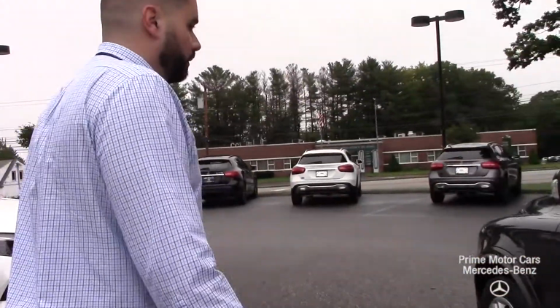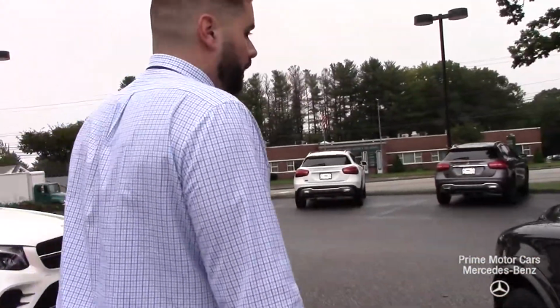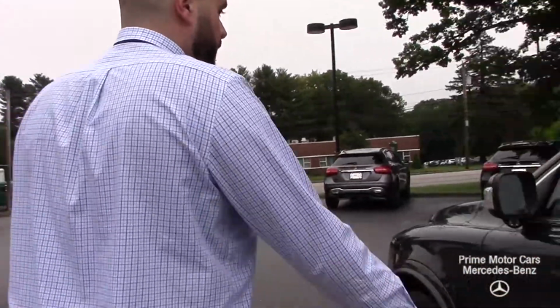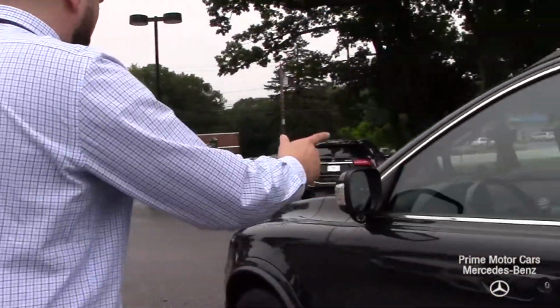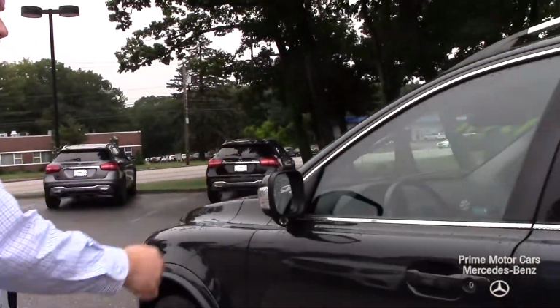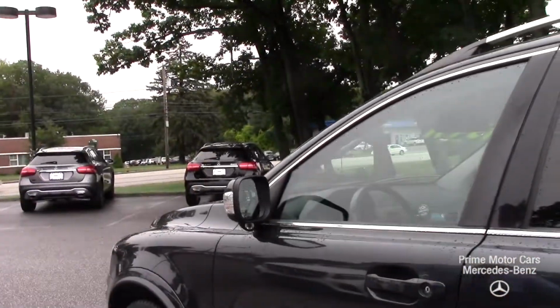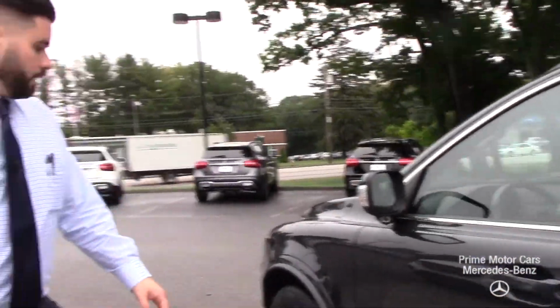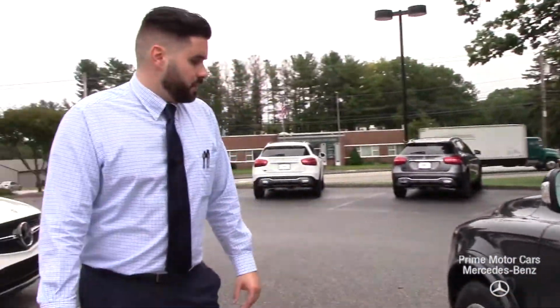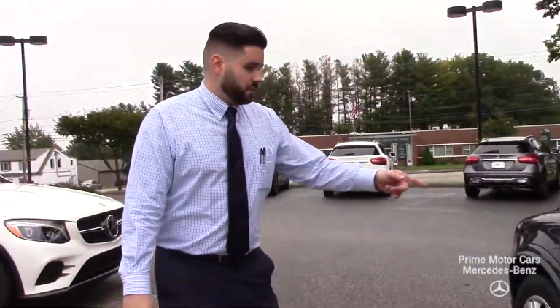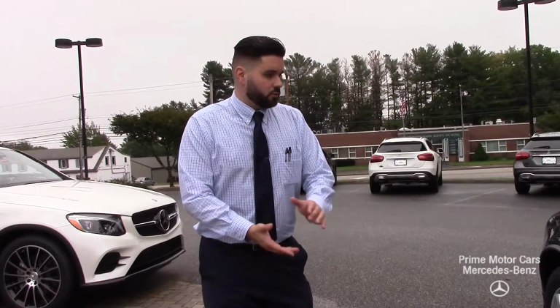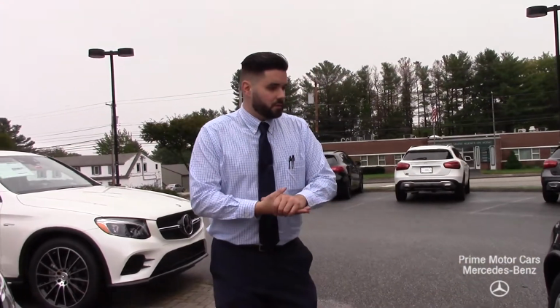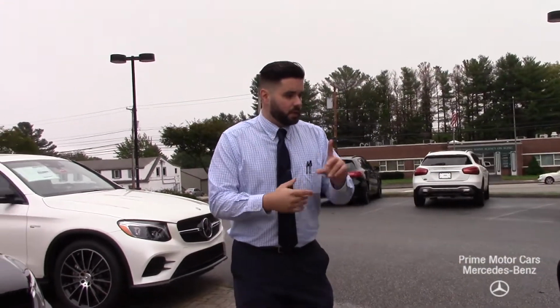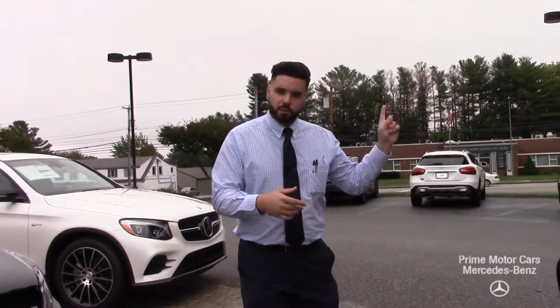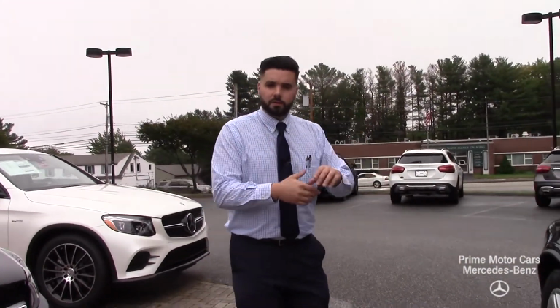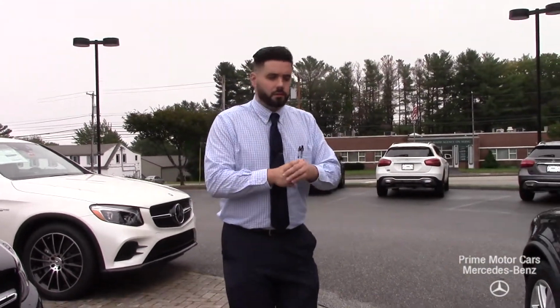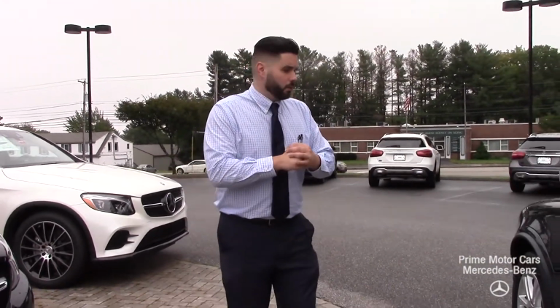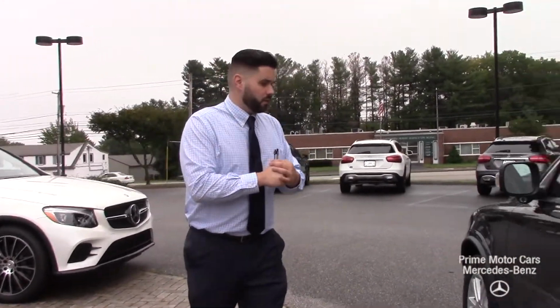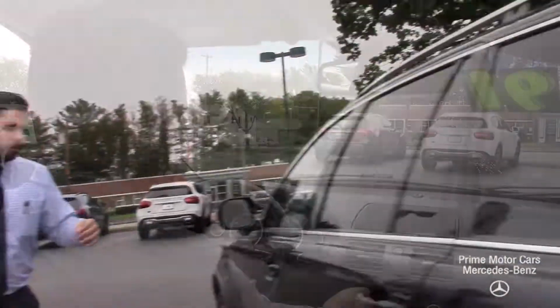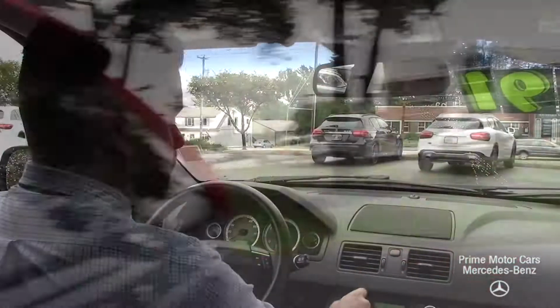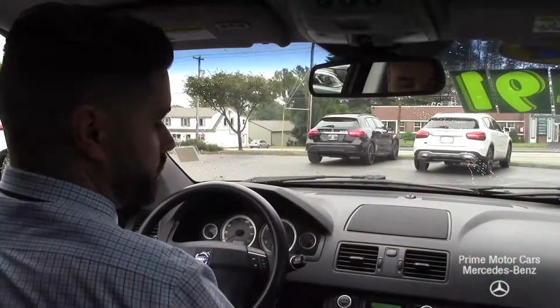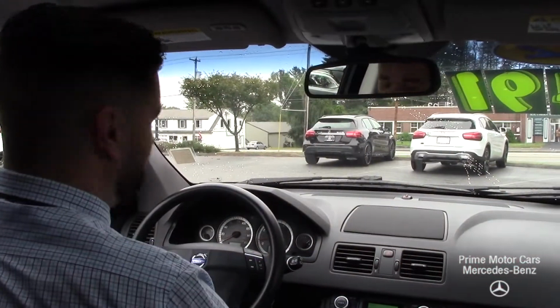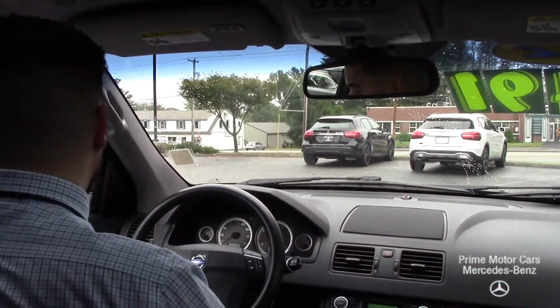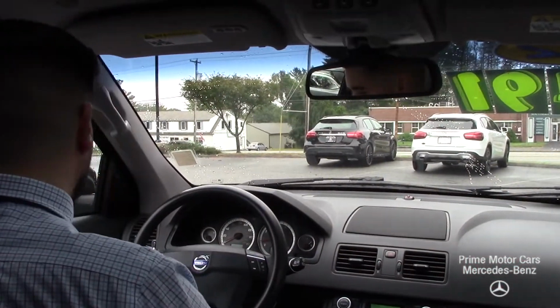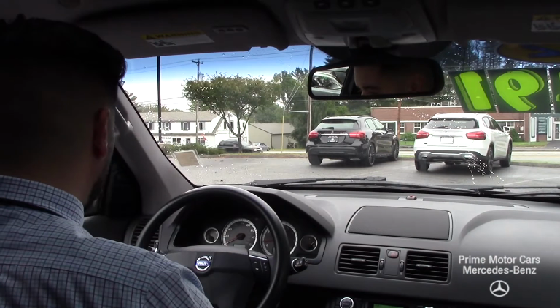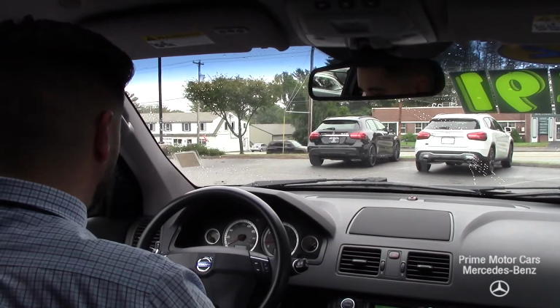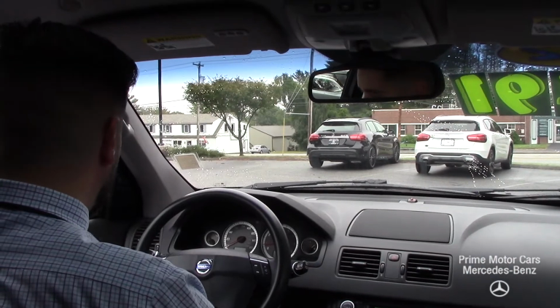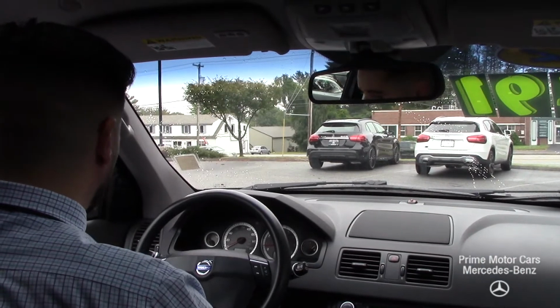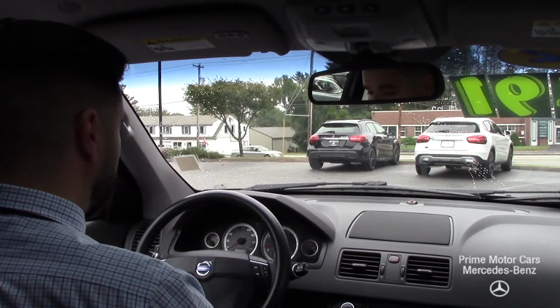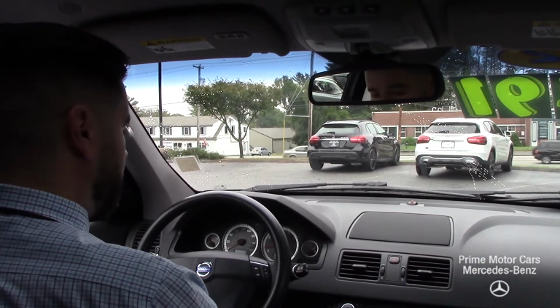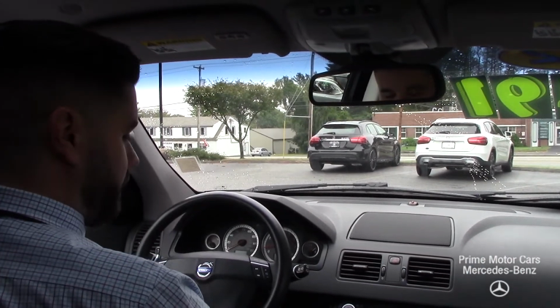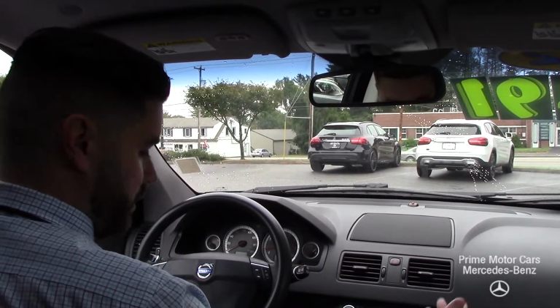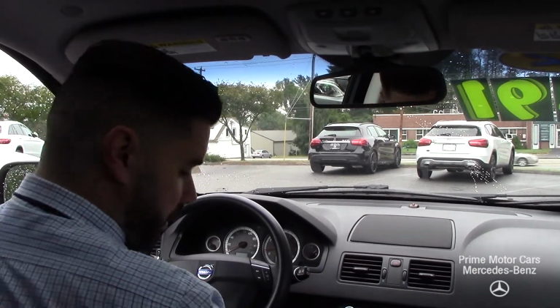So why don't I take a seat in the driver's seat — we'll take a little spin around the dealership and see the cabin. Okay Eric, so we are in the cabin here of the 2012 Volvo.